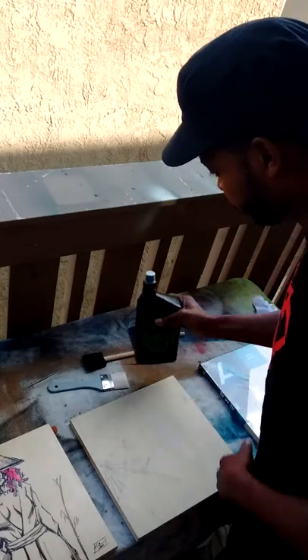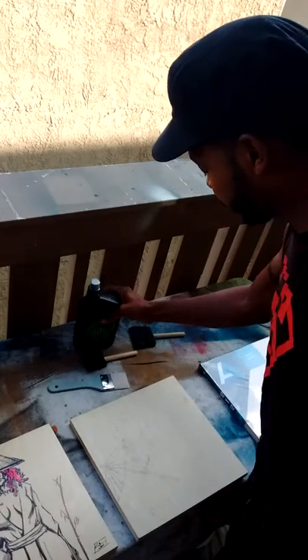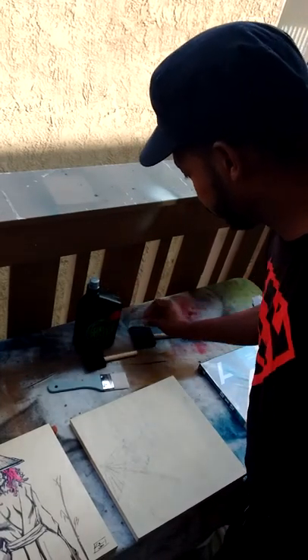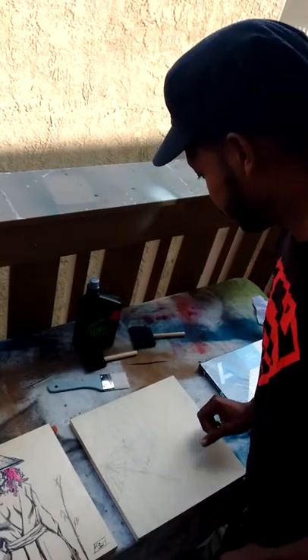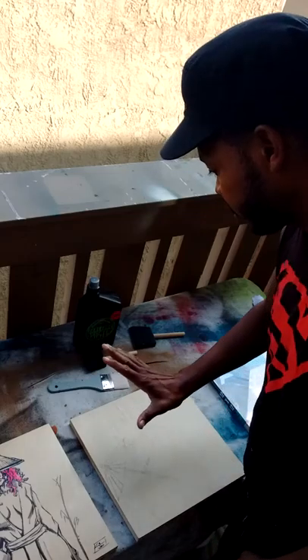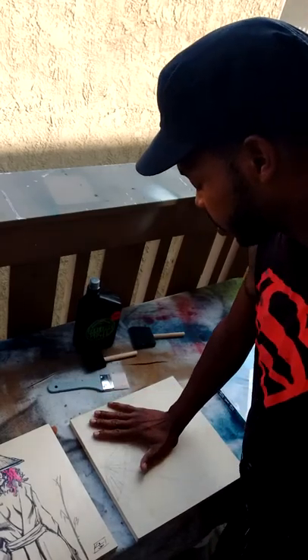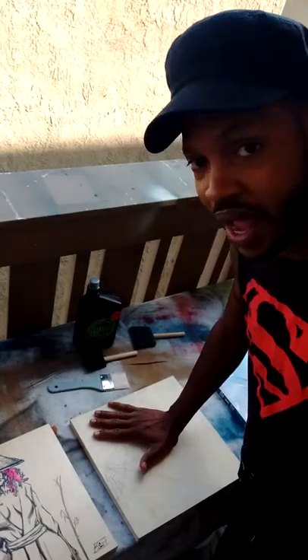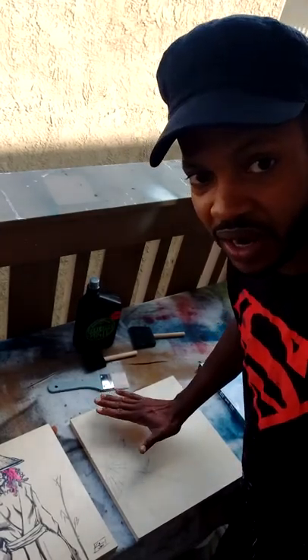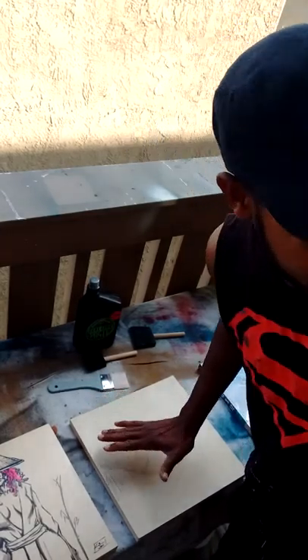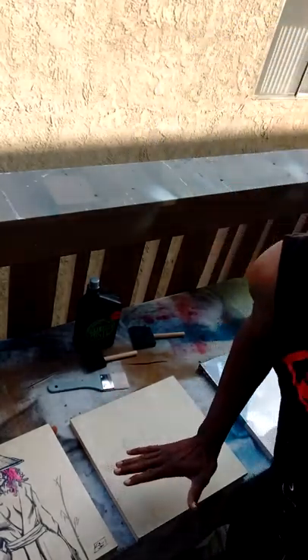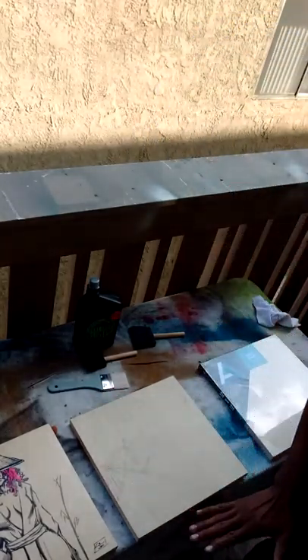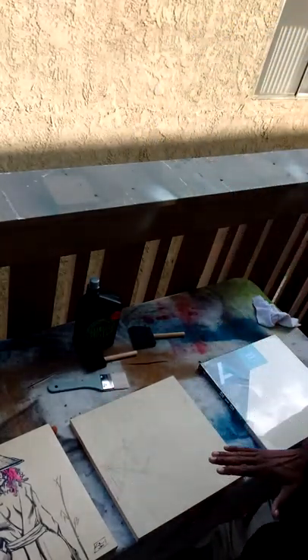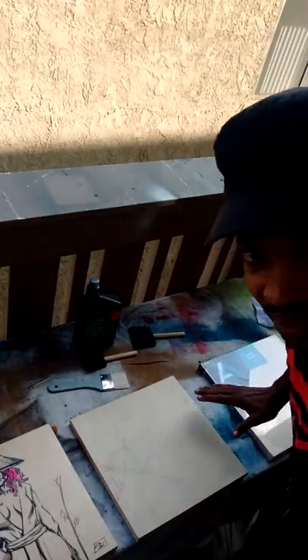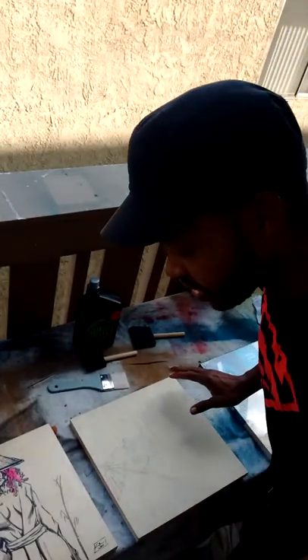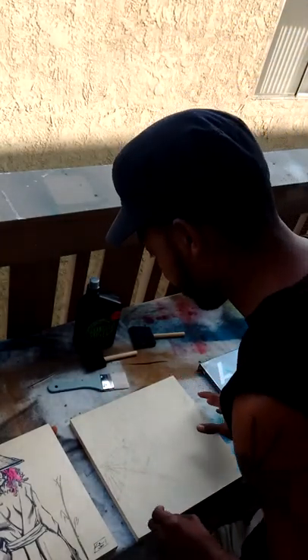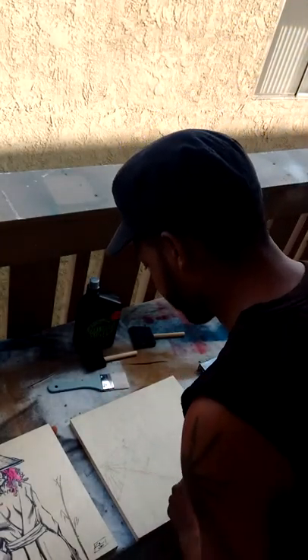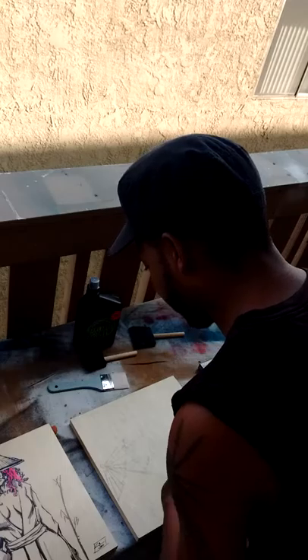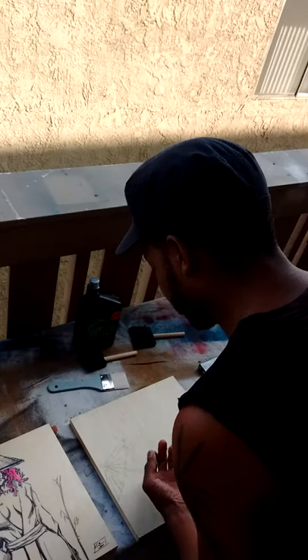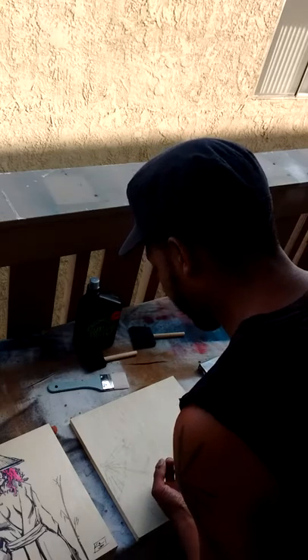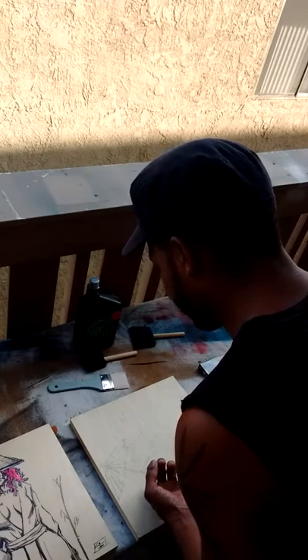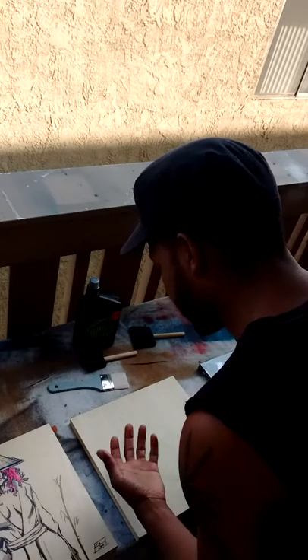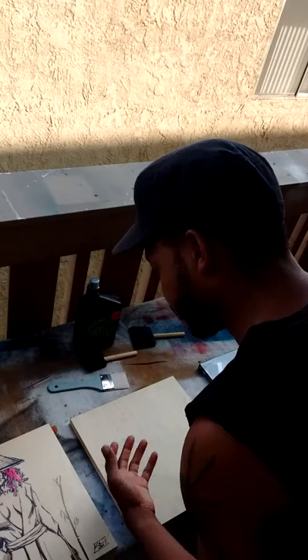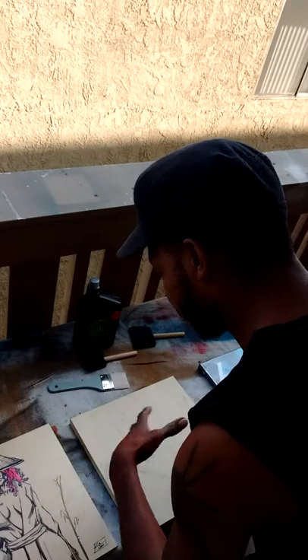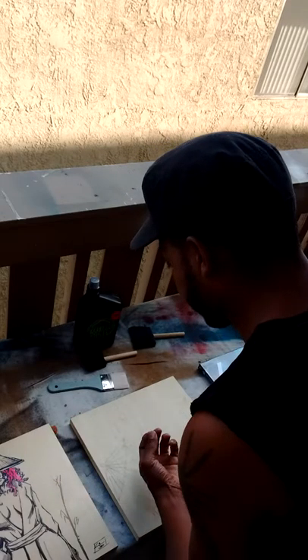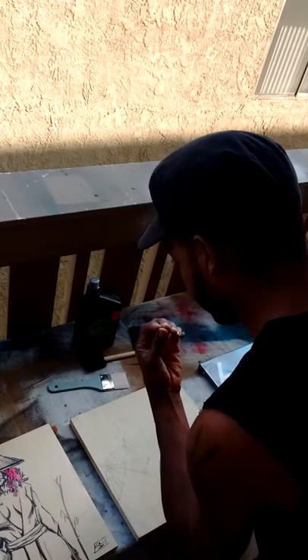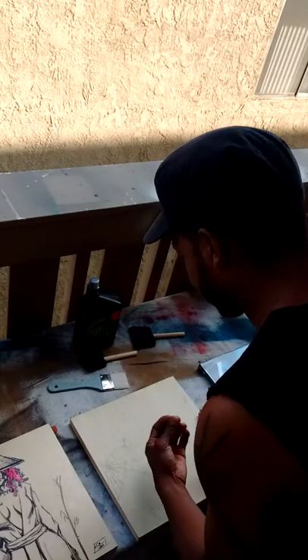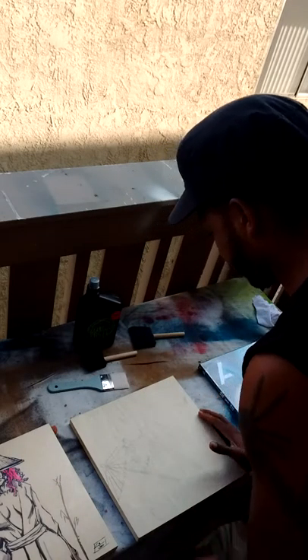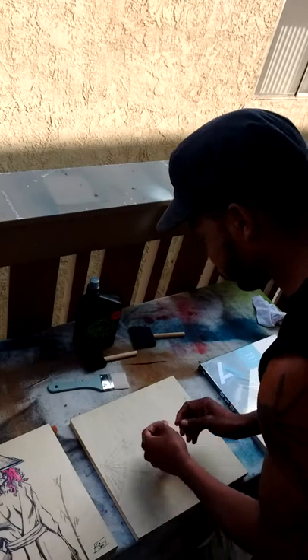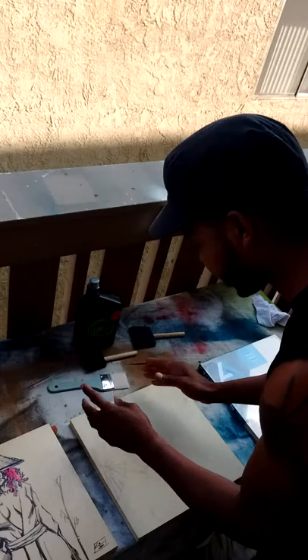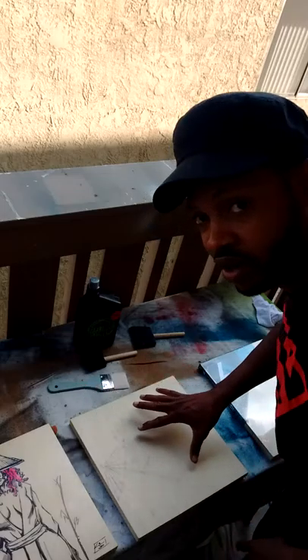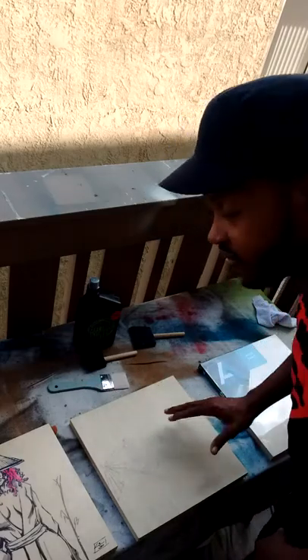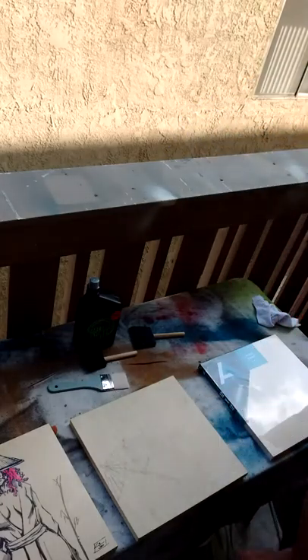Pretty much, this is what I'm going to use to seal the wood so that I can paint right on top of it and not have to worry about my ink or paint getting sucked into the wood or bleeding into all the different crevices.